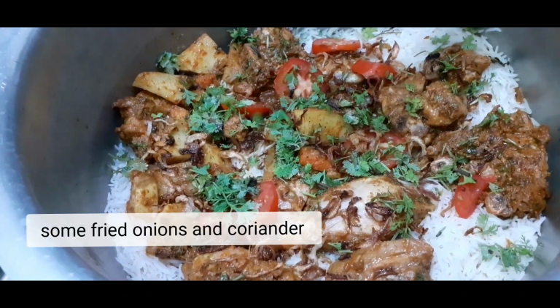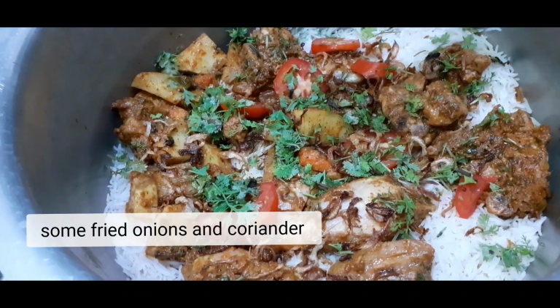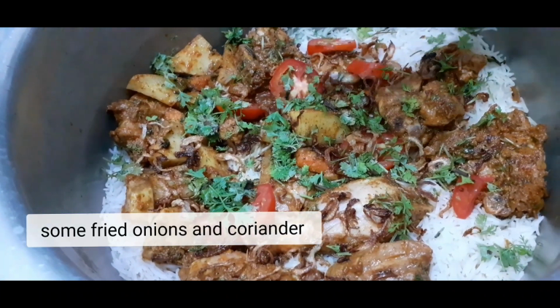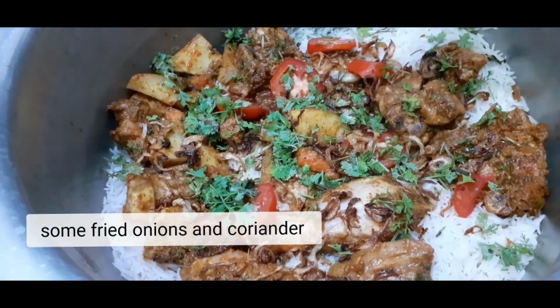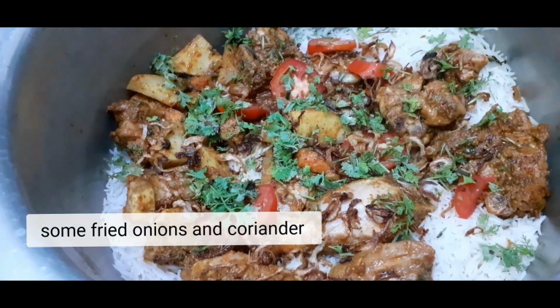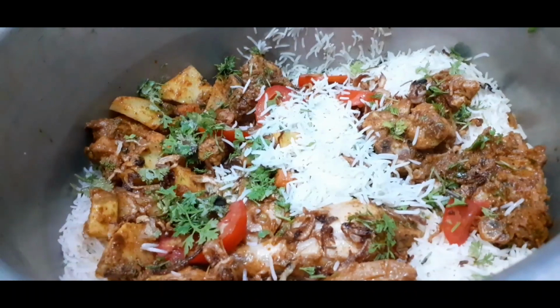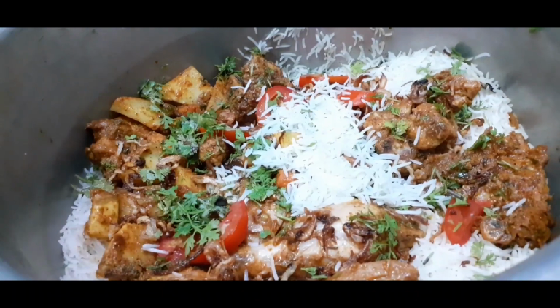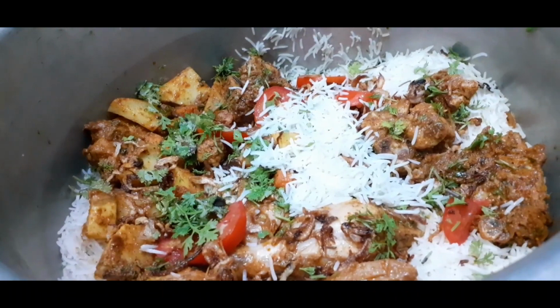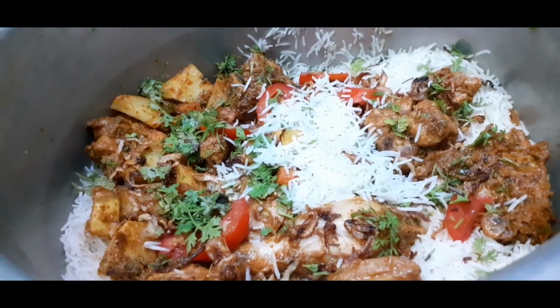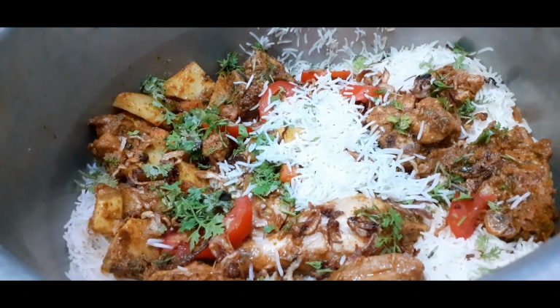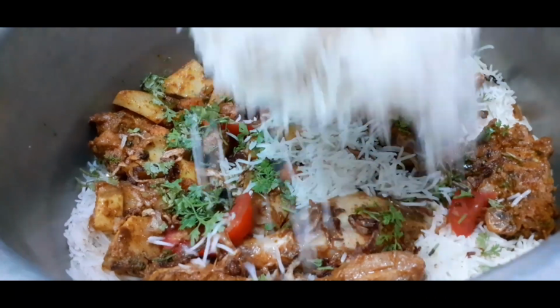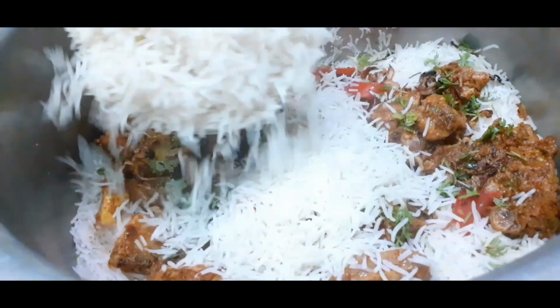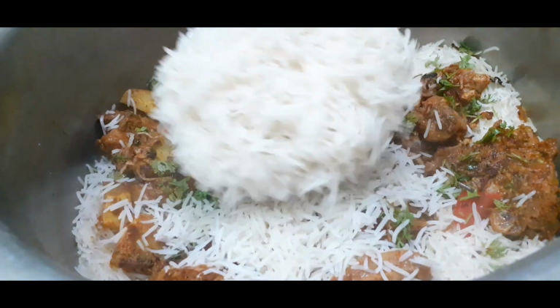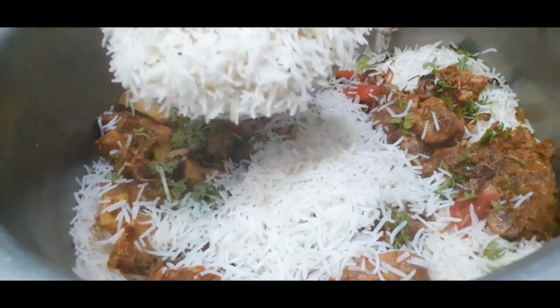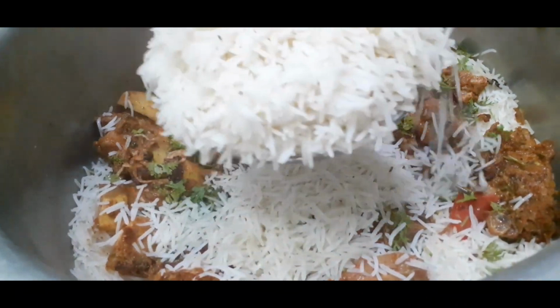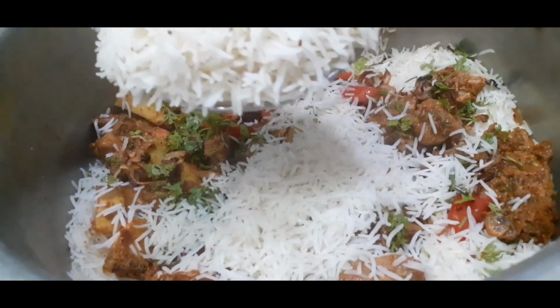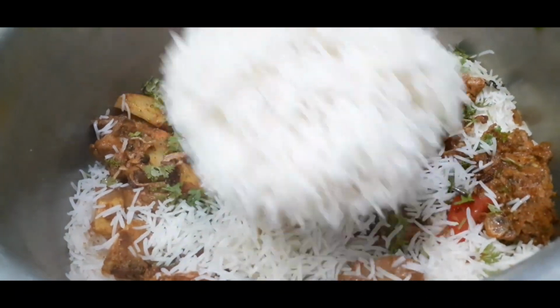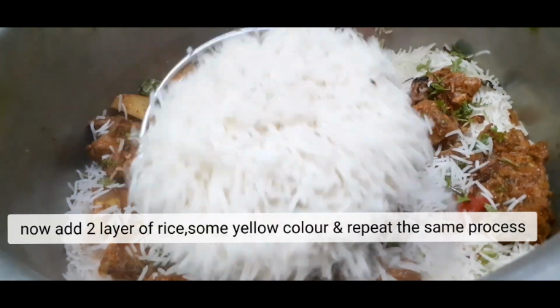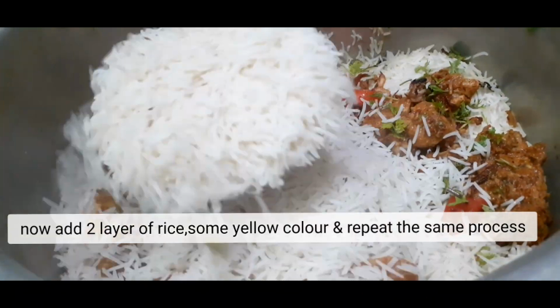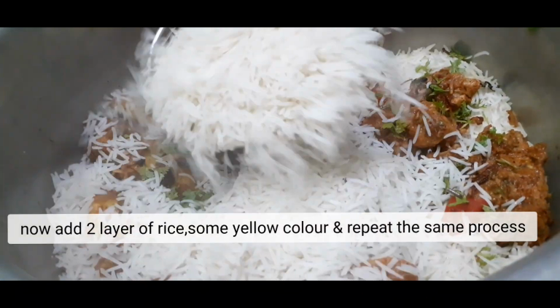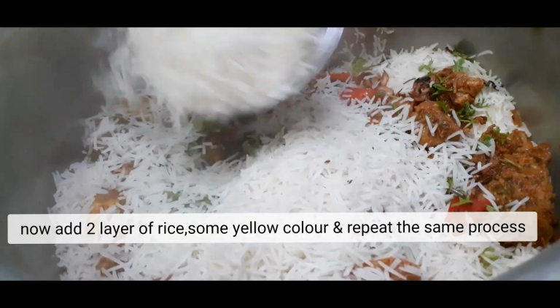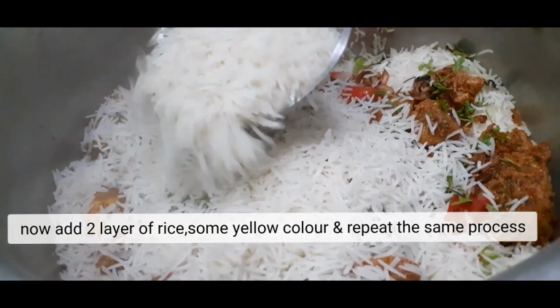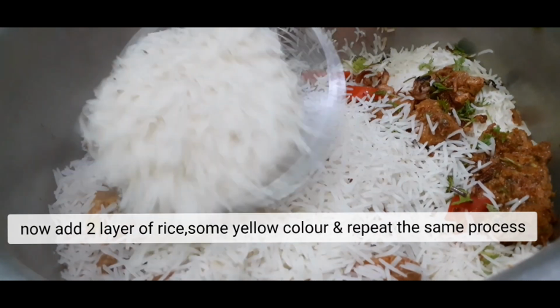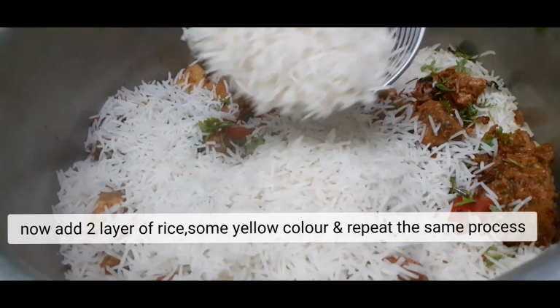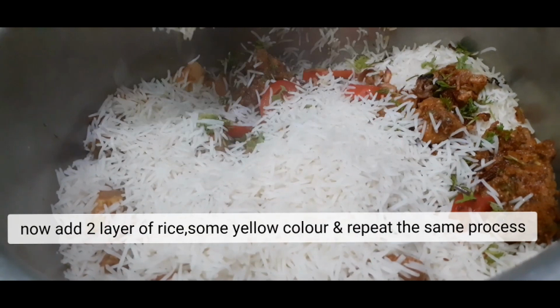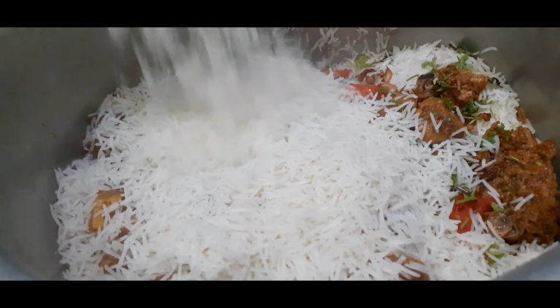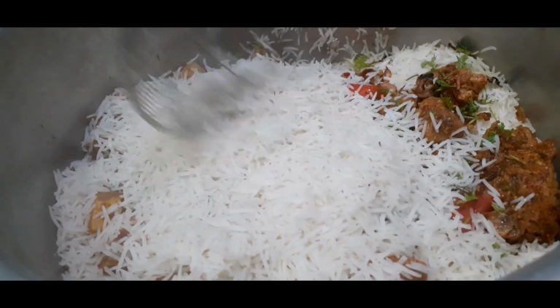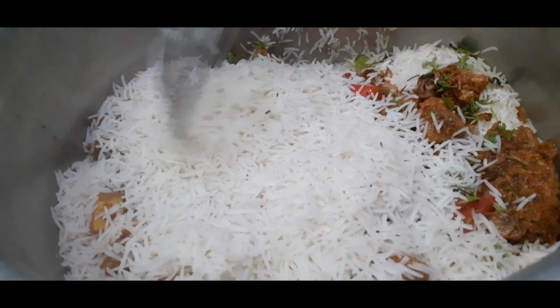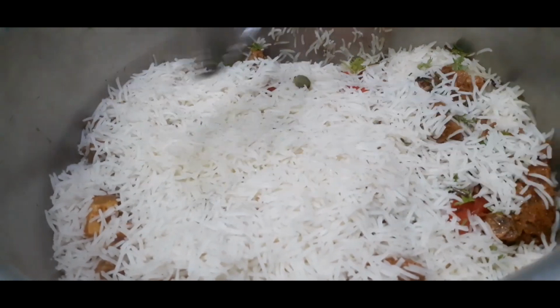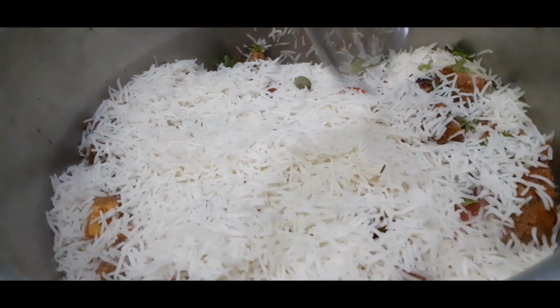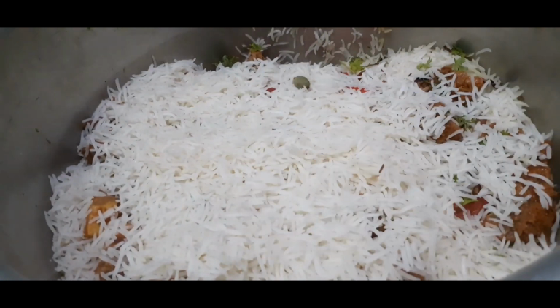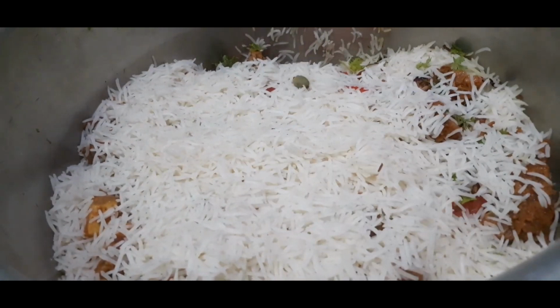Add some onions and fresh herbs as a second layer. Add some yellow color.